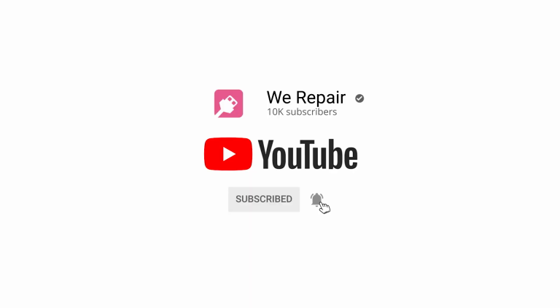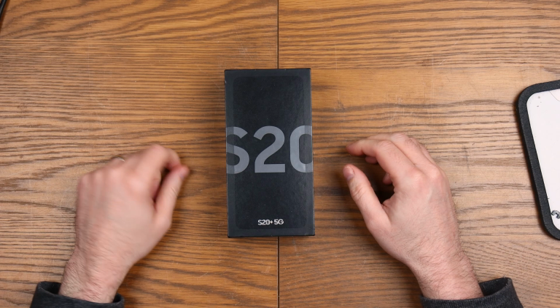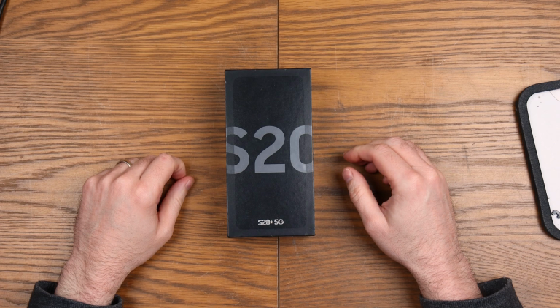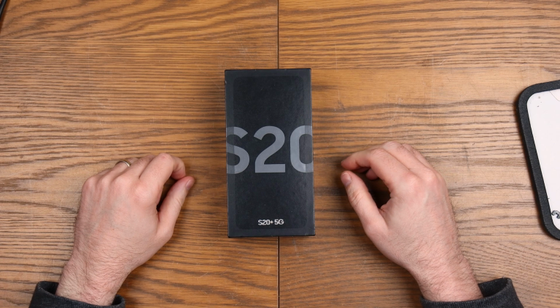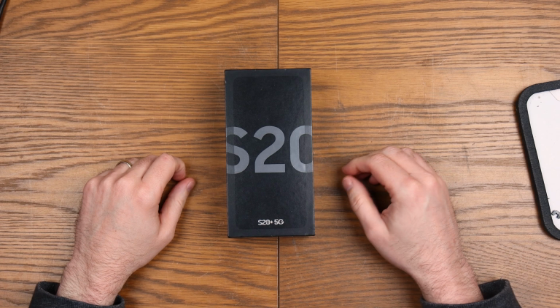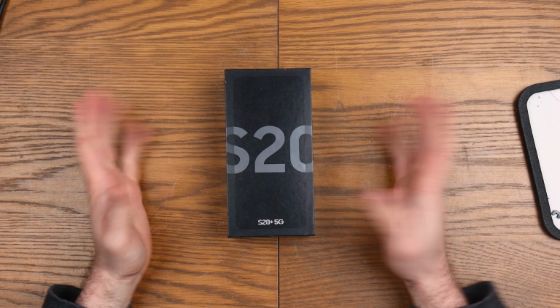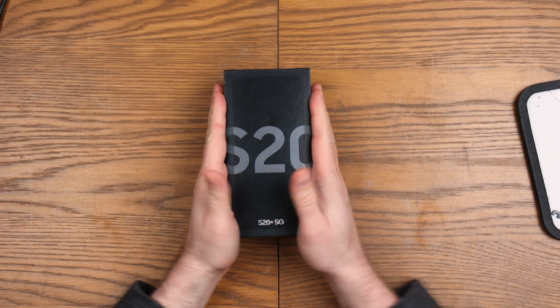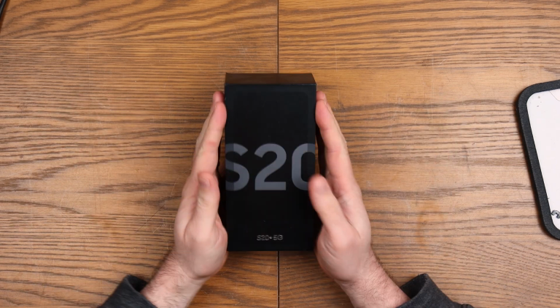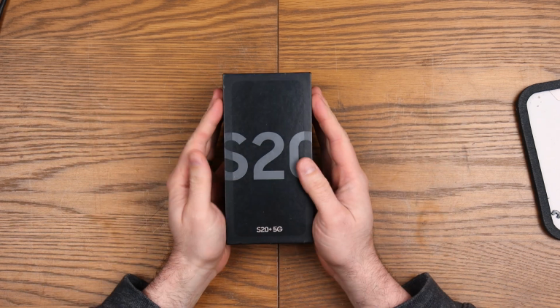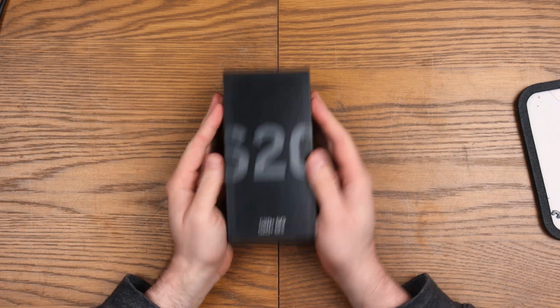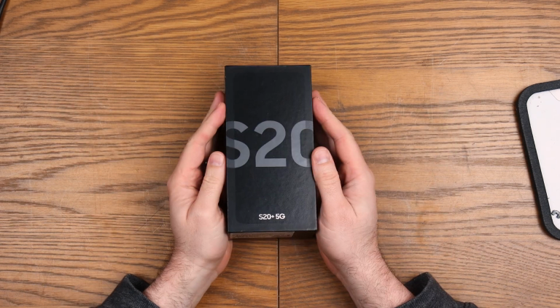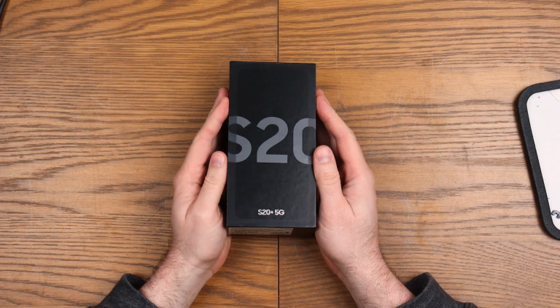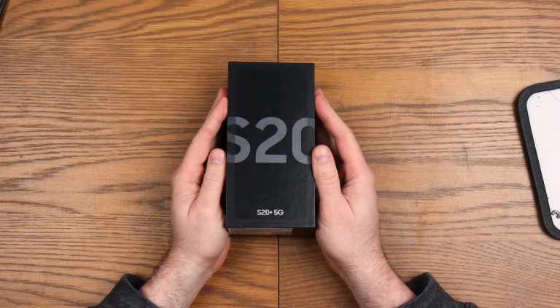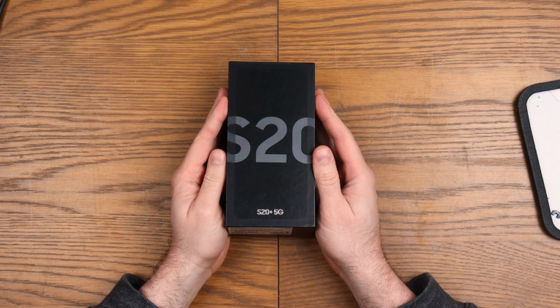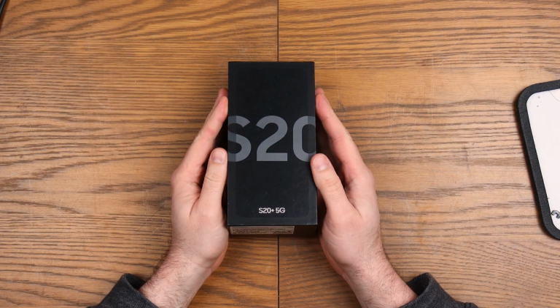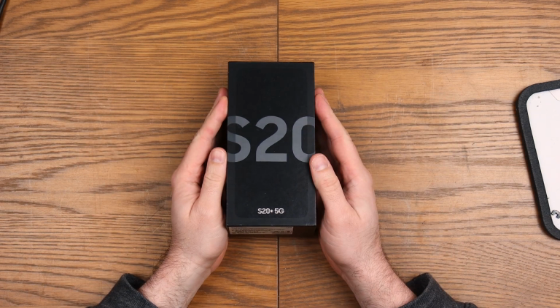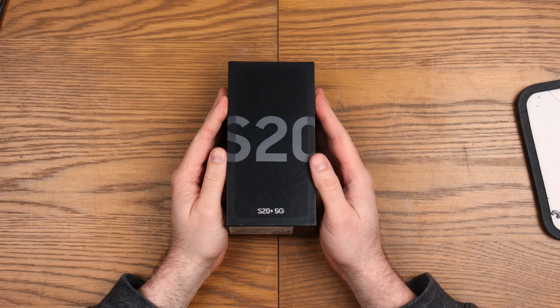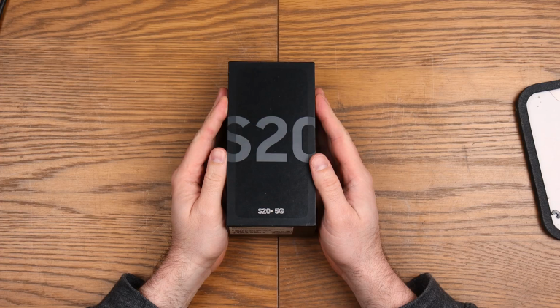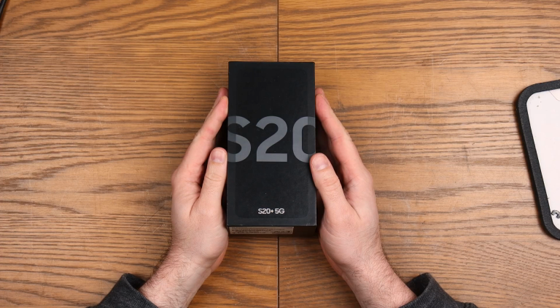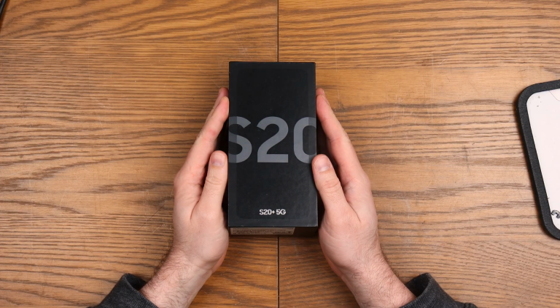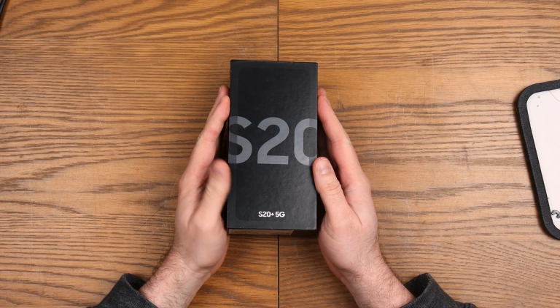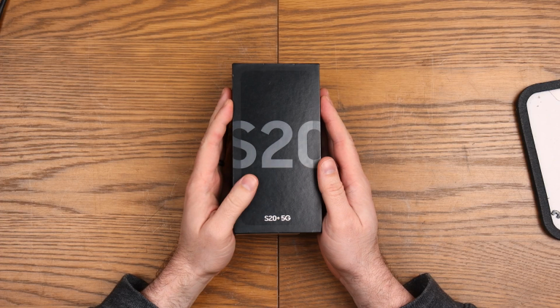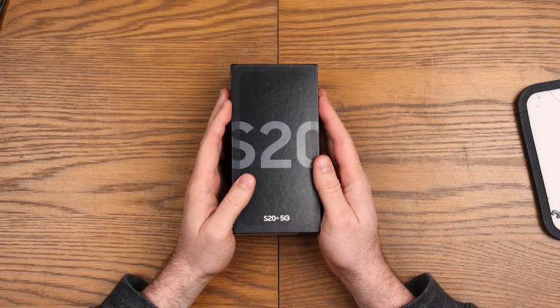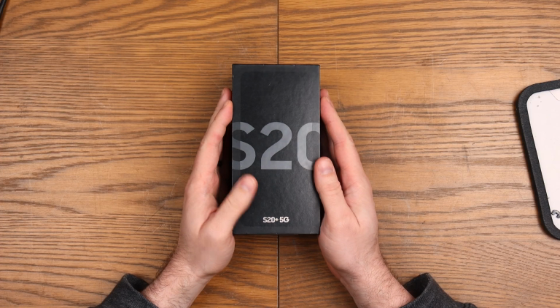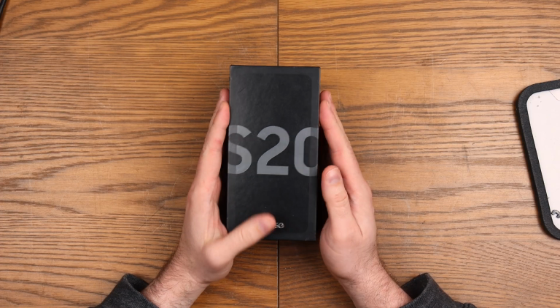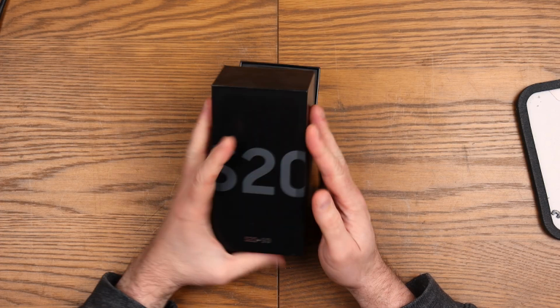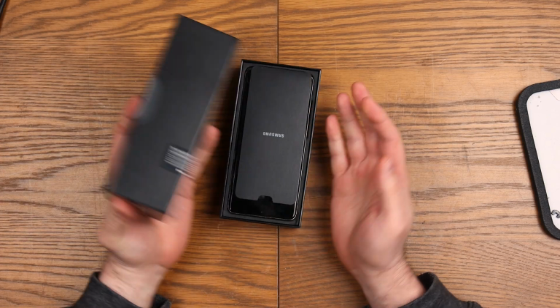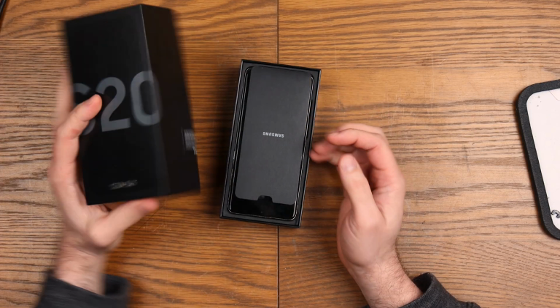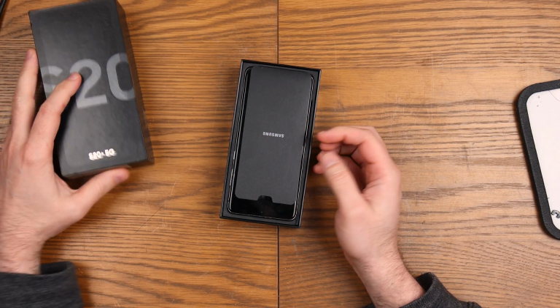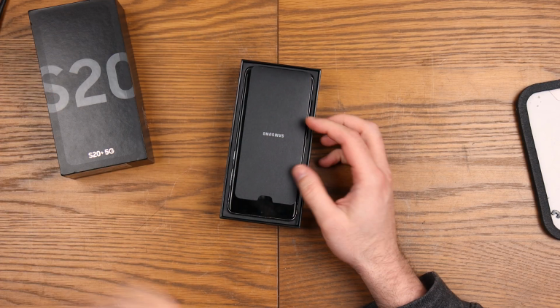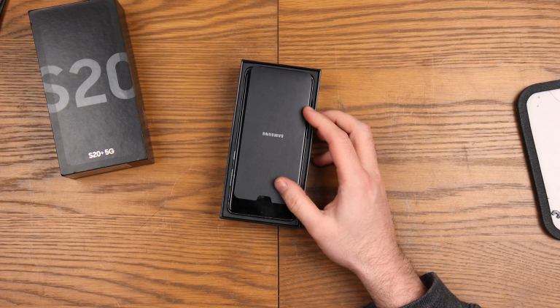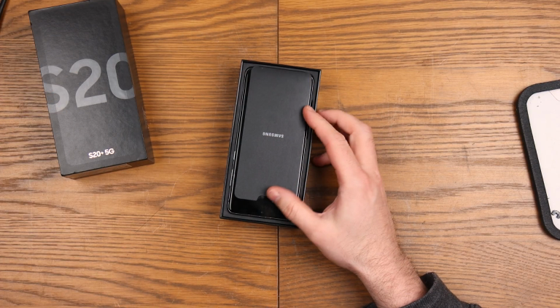Good afternoon, welcome to WeRepair. Today we're working on a Samsung Galaxy S20 — this is the SMG986B specific model. We're going to work through and see if we can repair this.